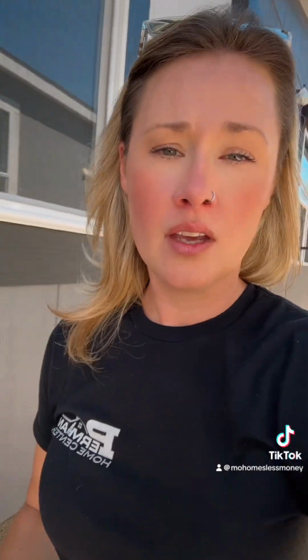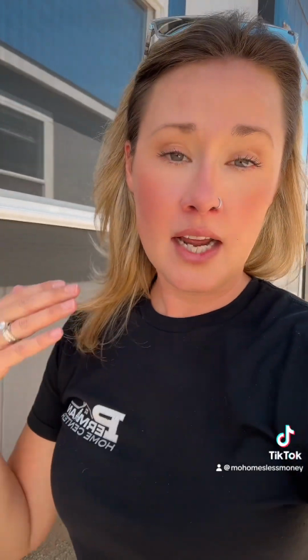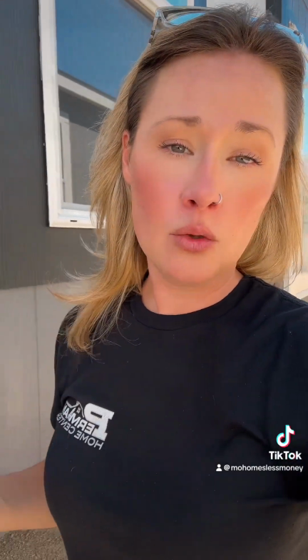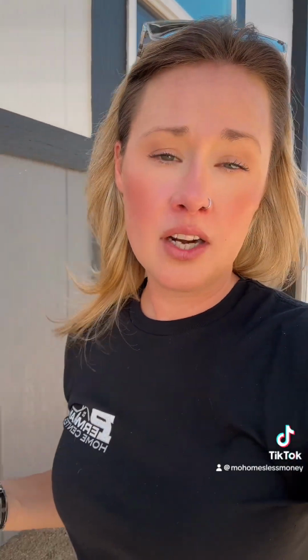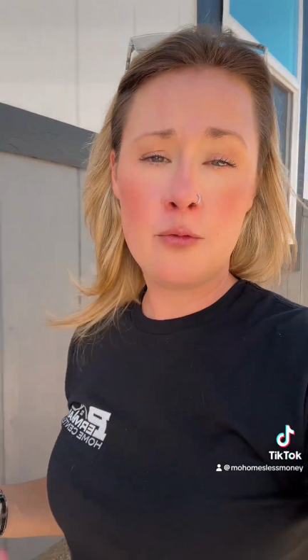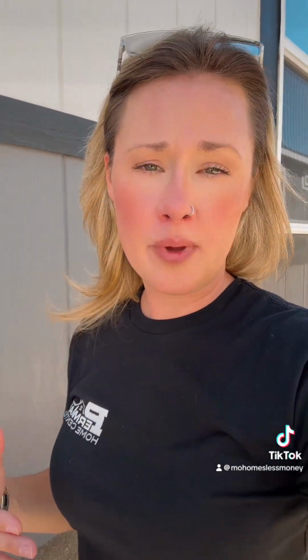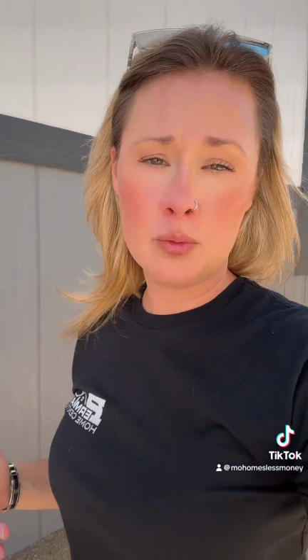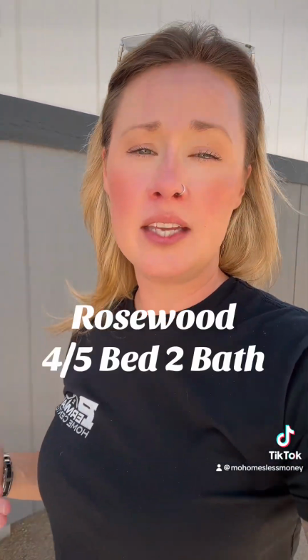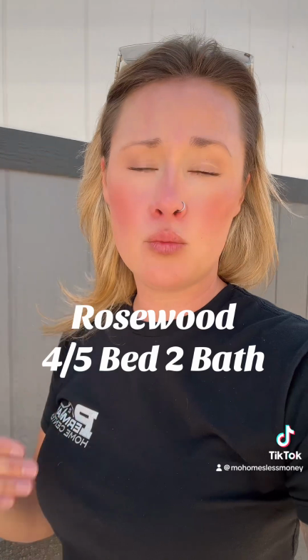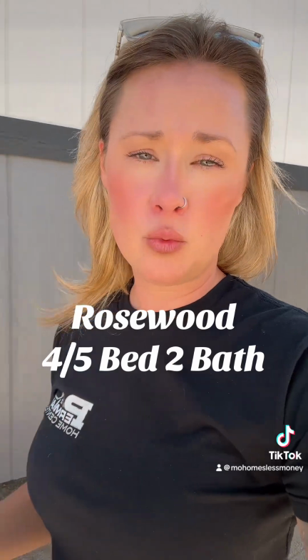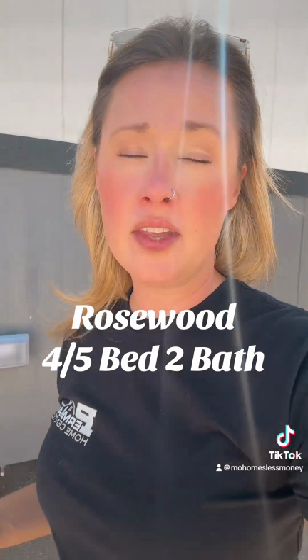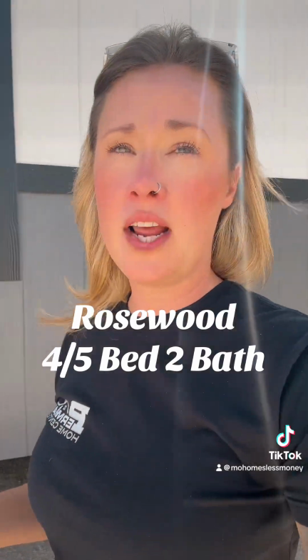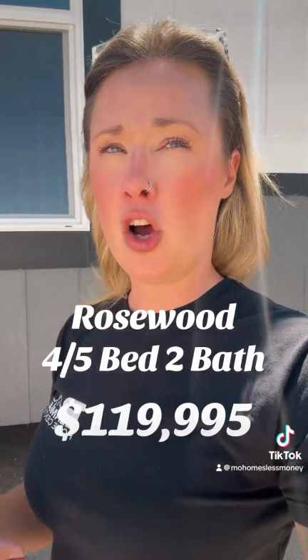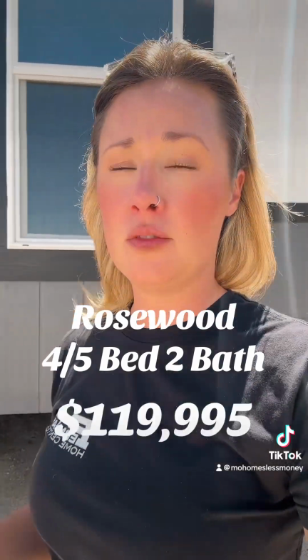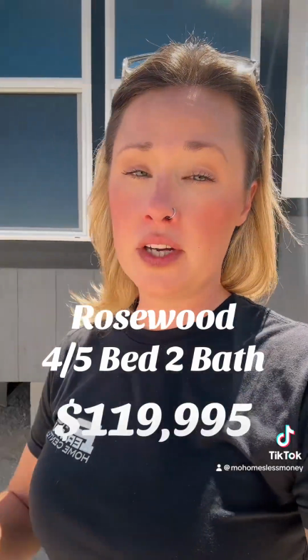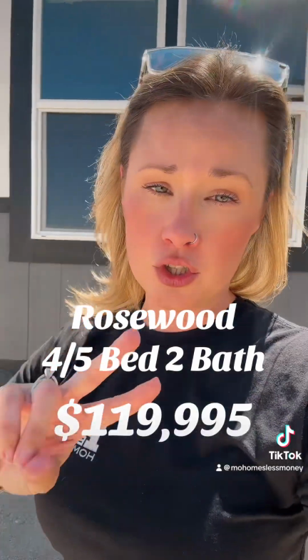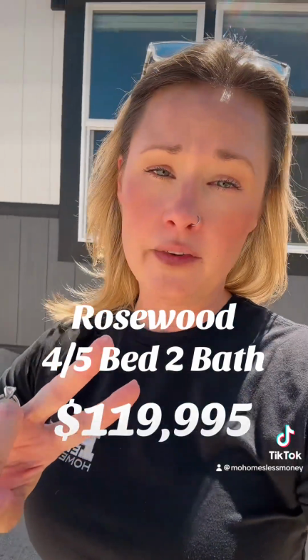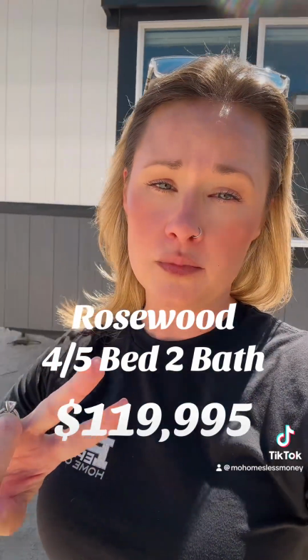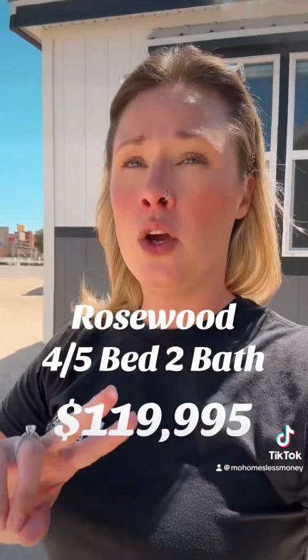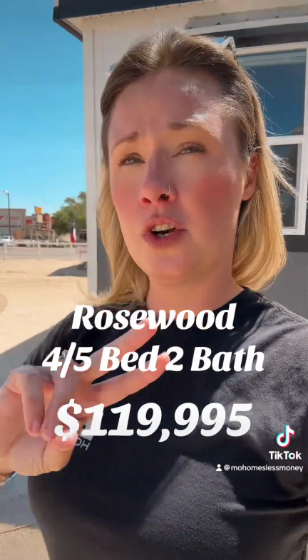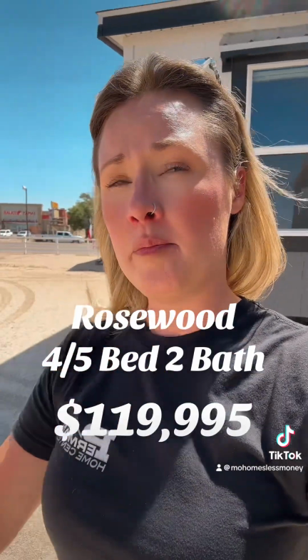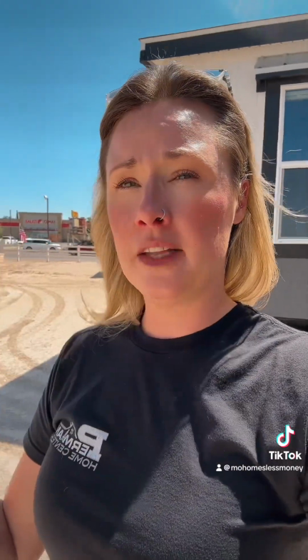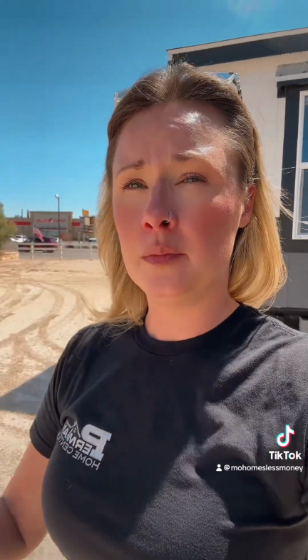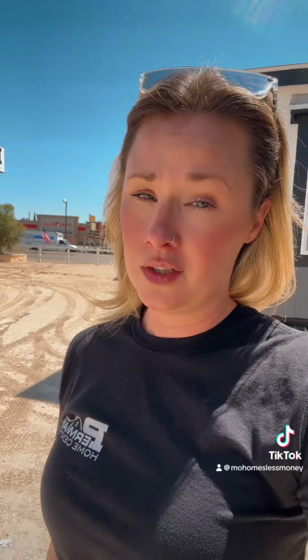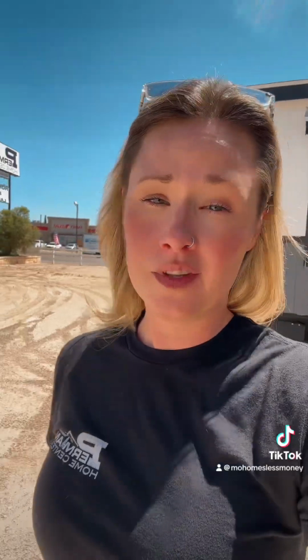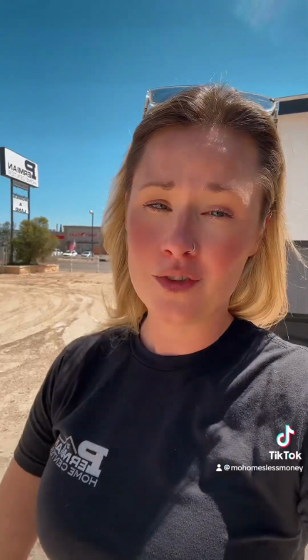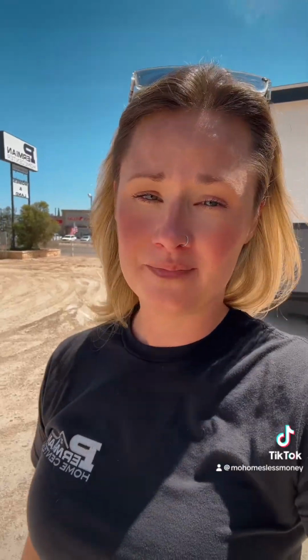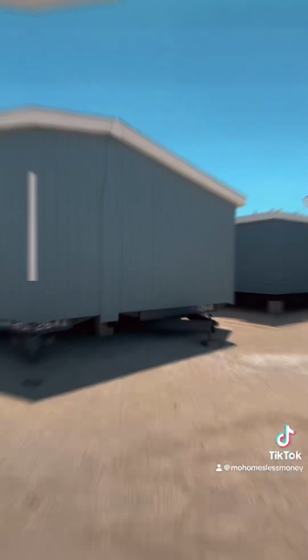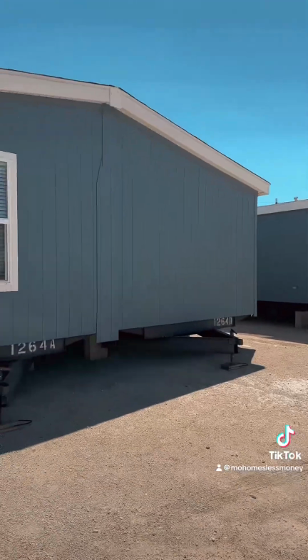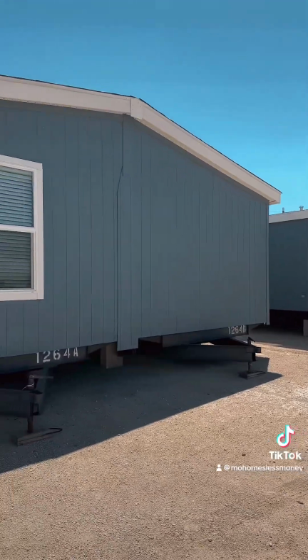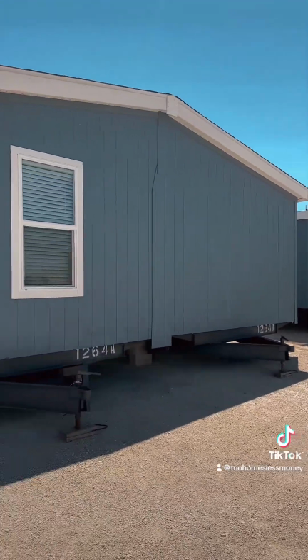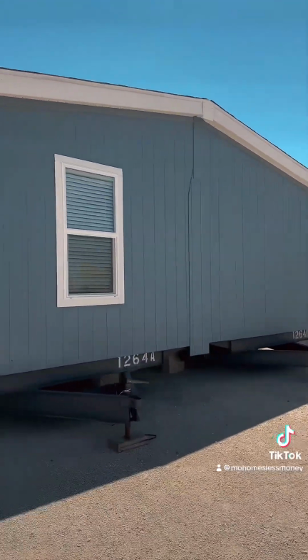Now let's go look at another four bedroom — that is the Rosewood. This one has an option for either two living rooms or turning that back living room into a fifth bedroom. Here's the Rosewood.